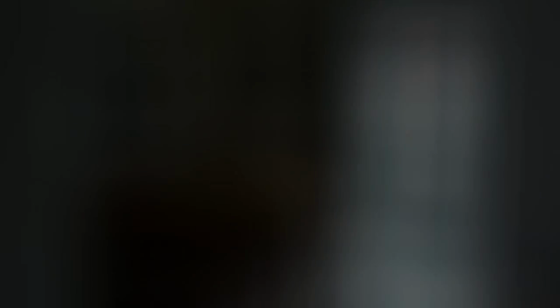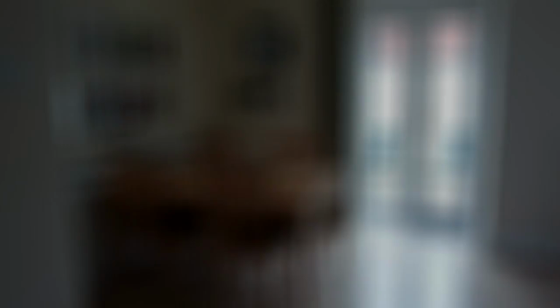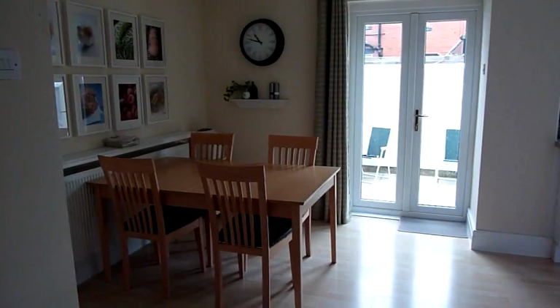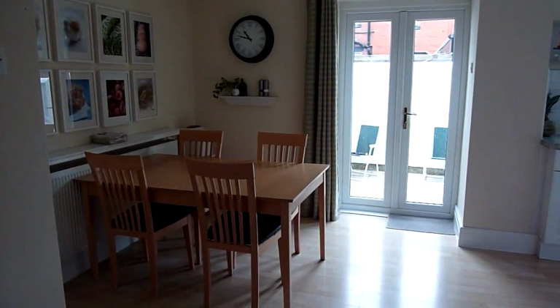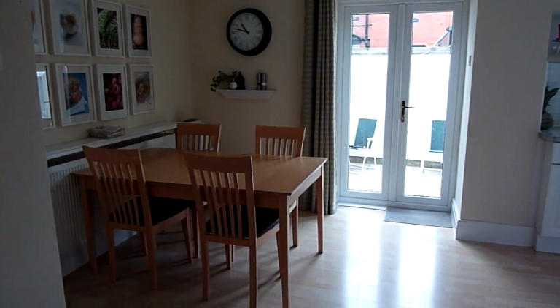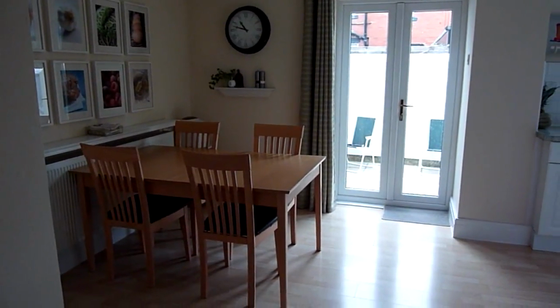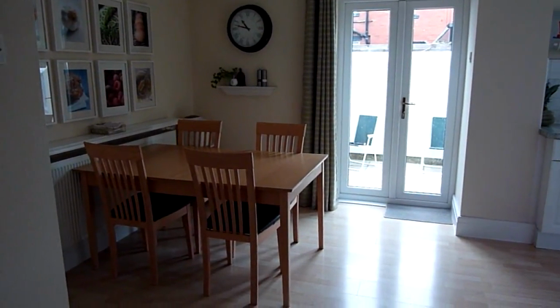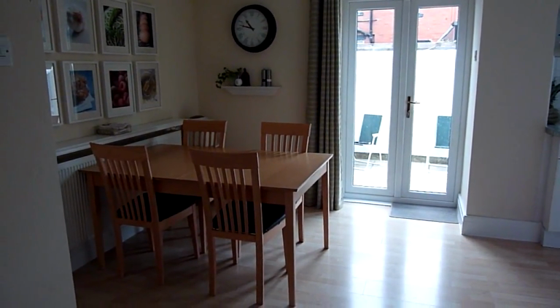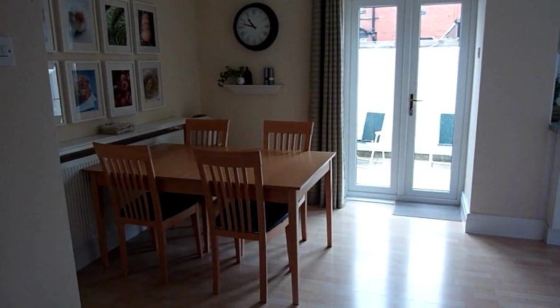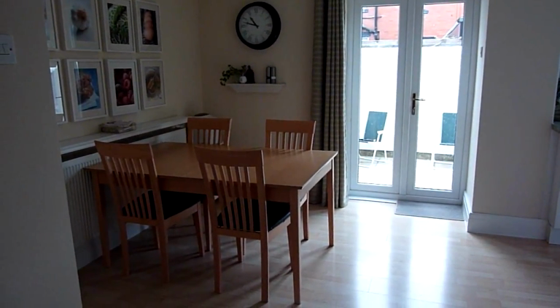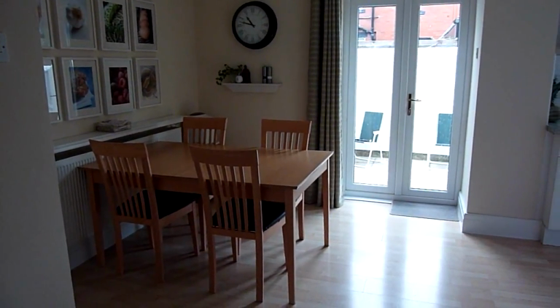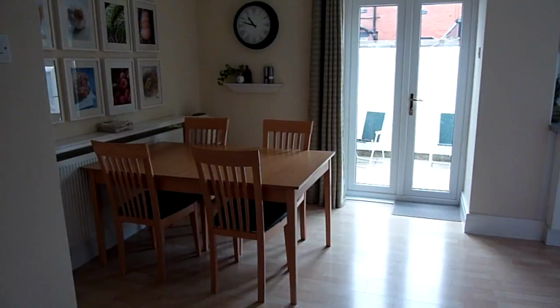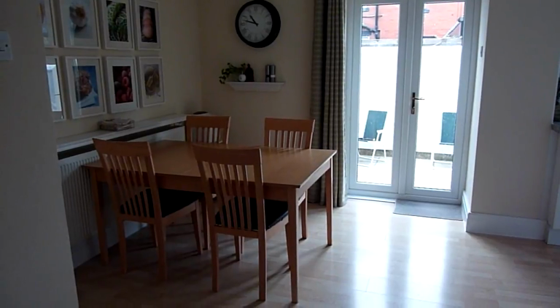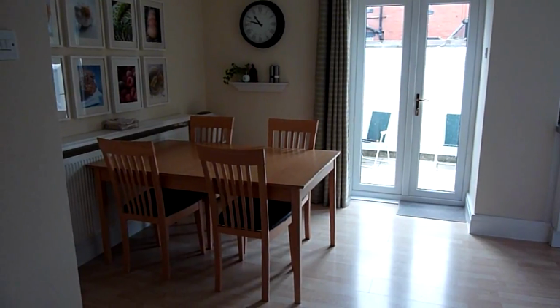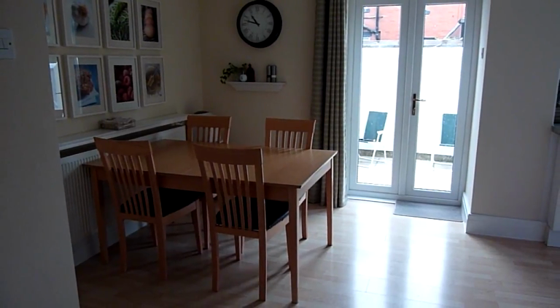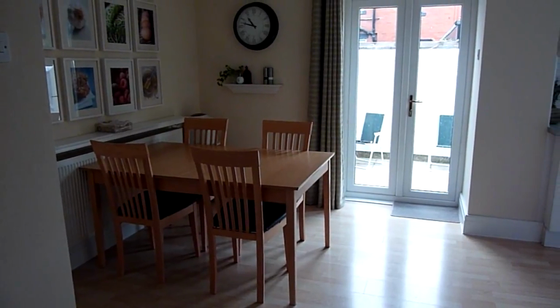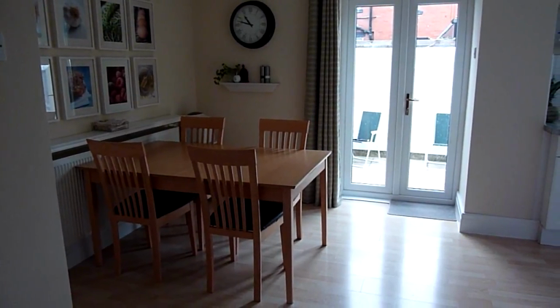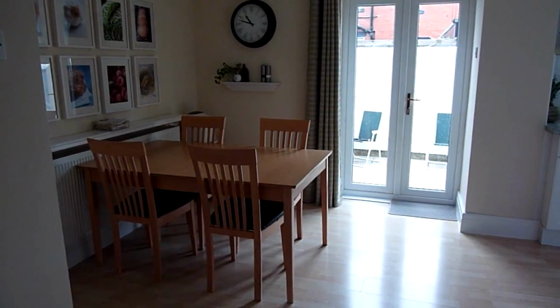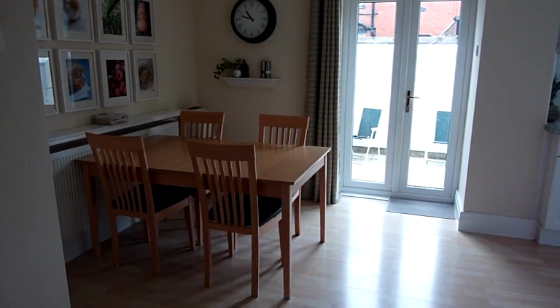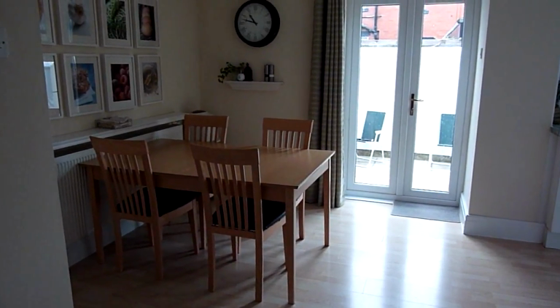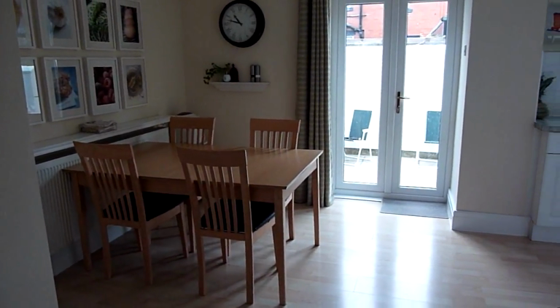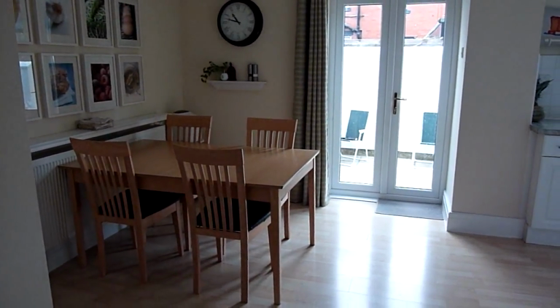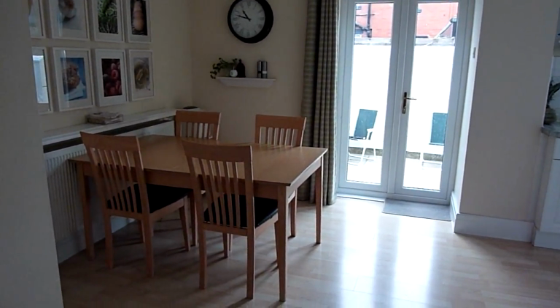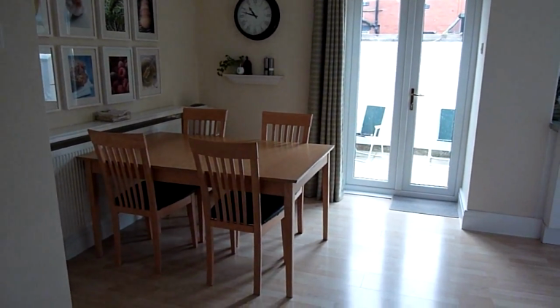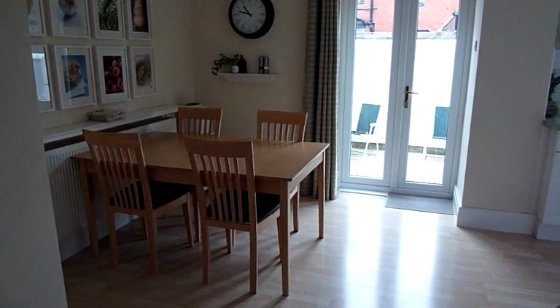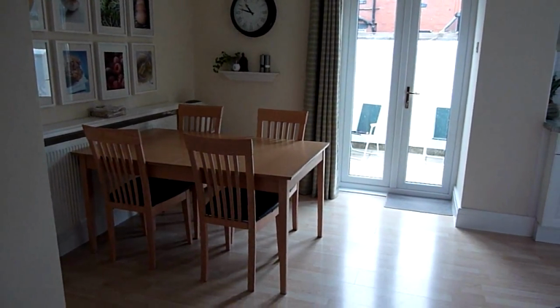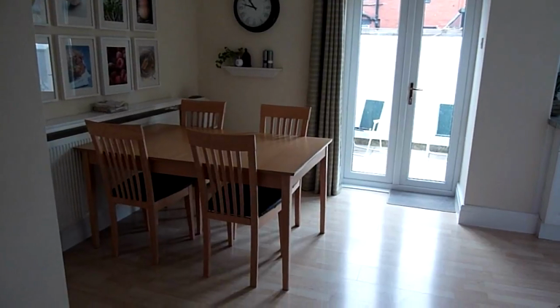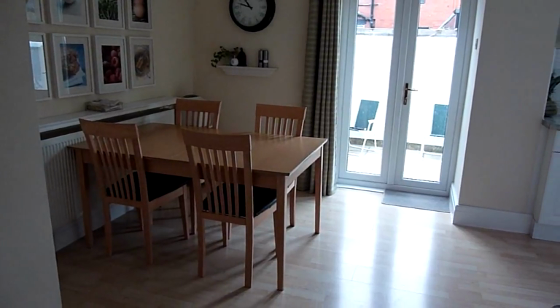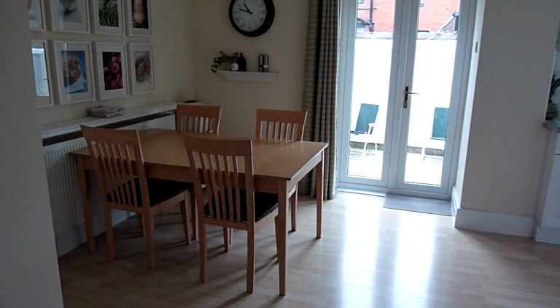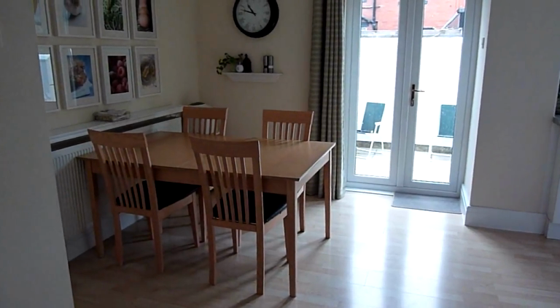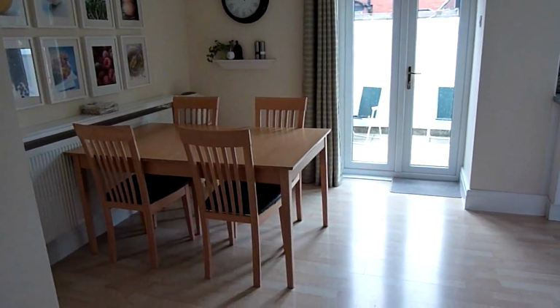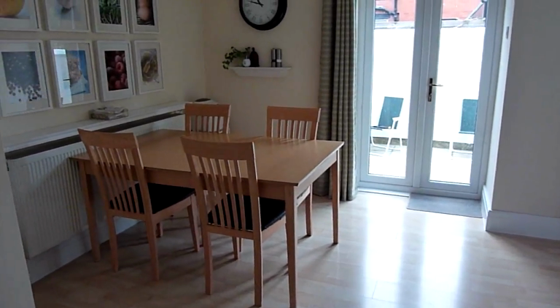Hi guys, so today the kids are at school and Grant's at work and I'm all alone for the first time in about two months. So I thought I'd do a video. Today I'm going to show you around my kitchen and how I organize it.